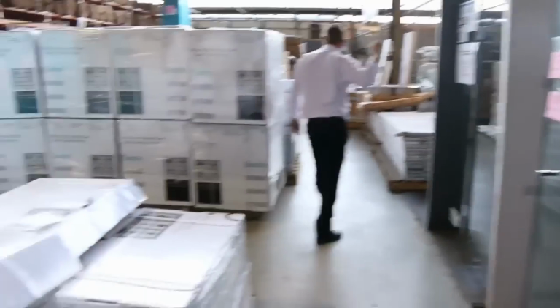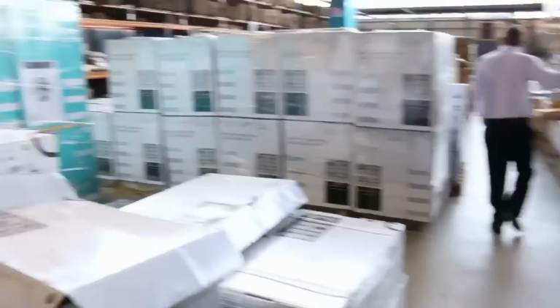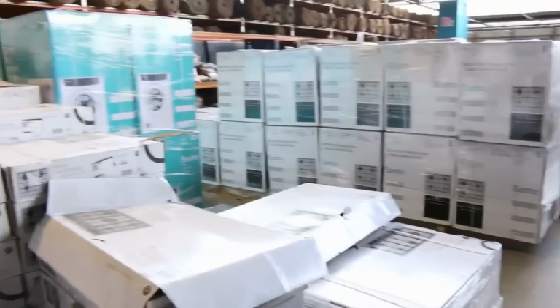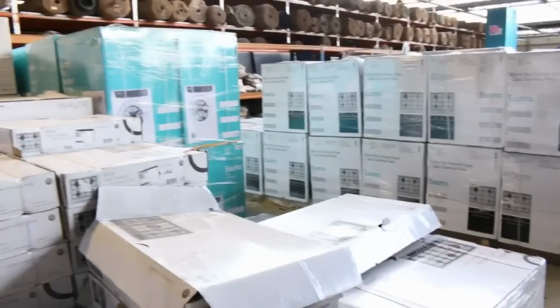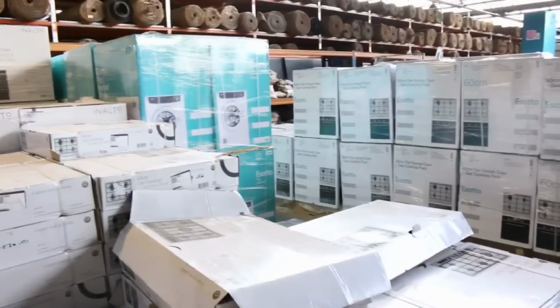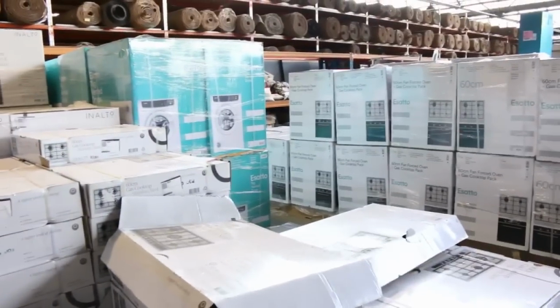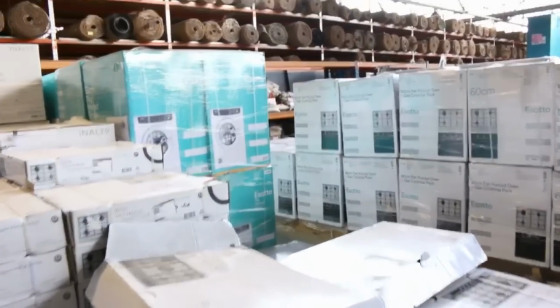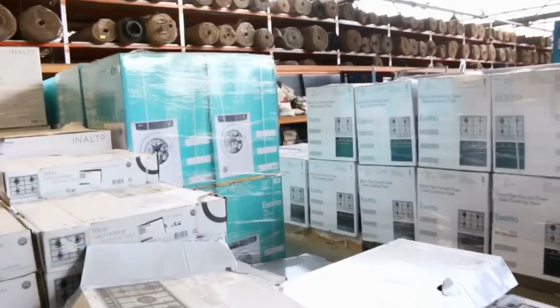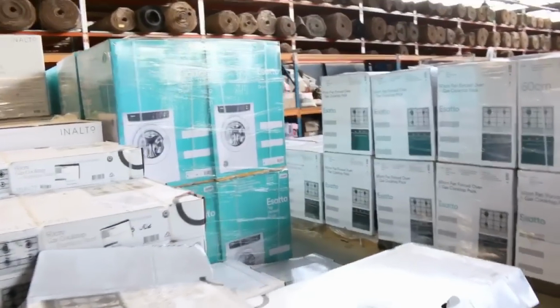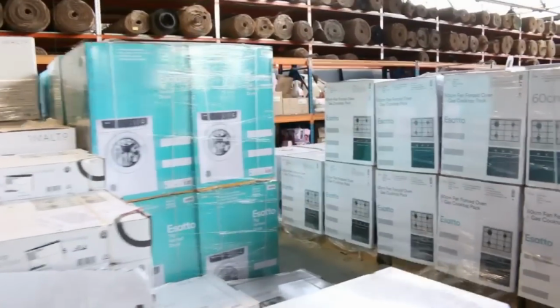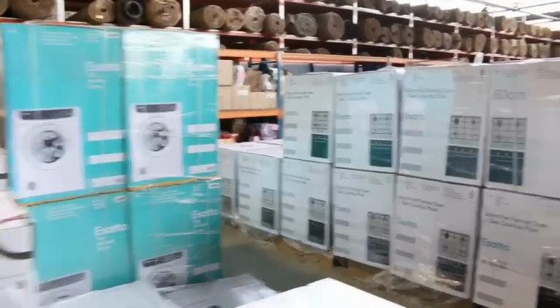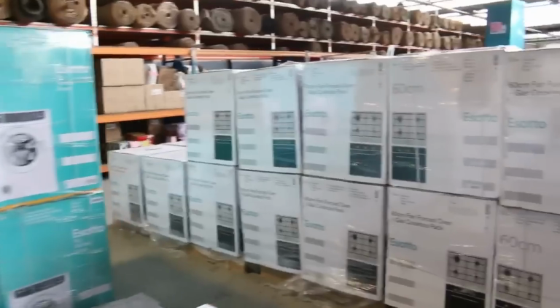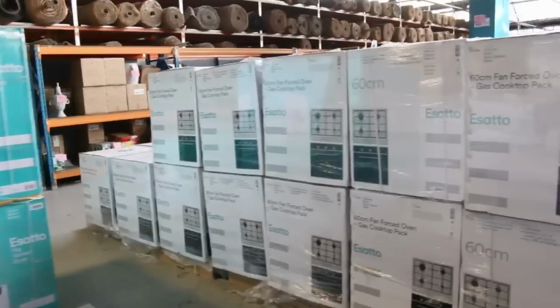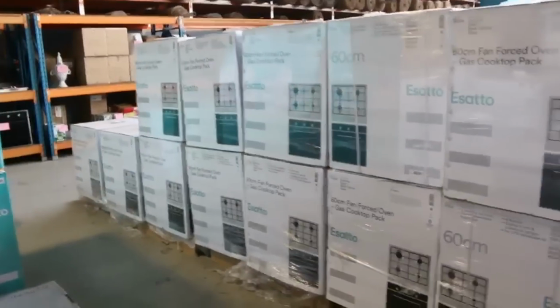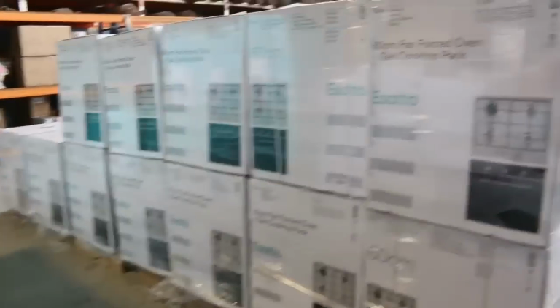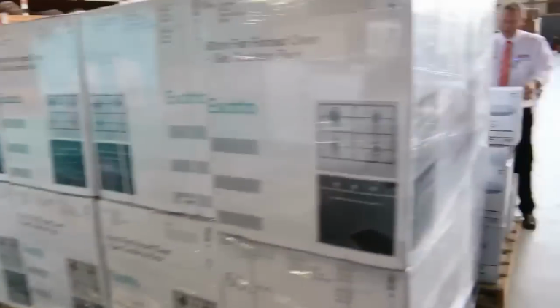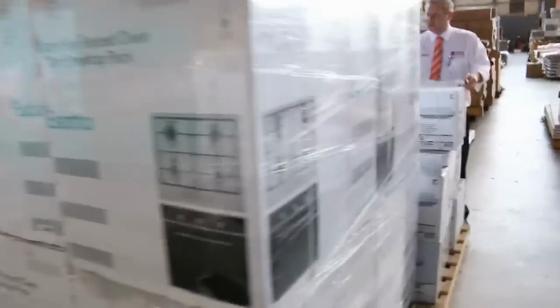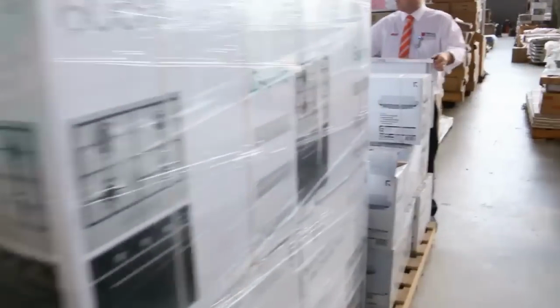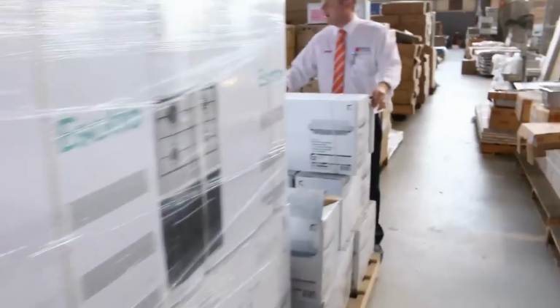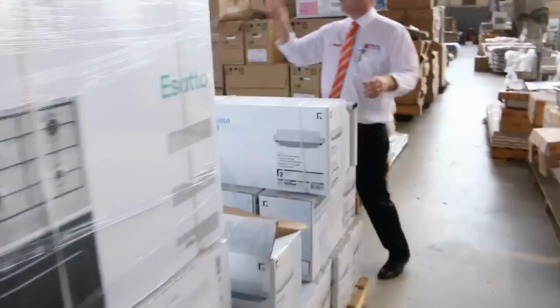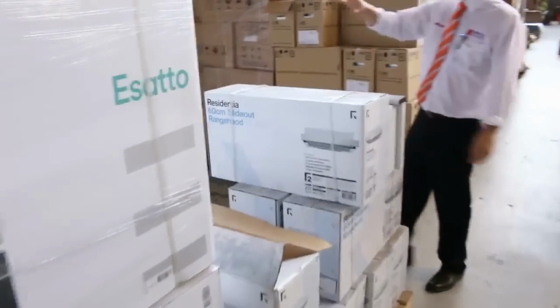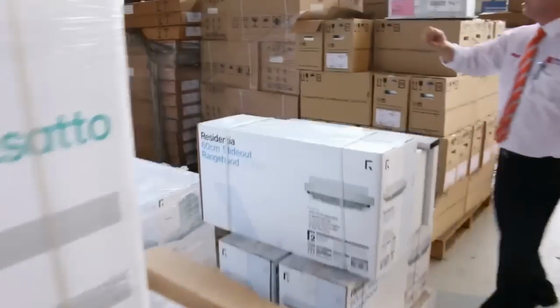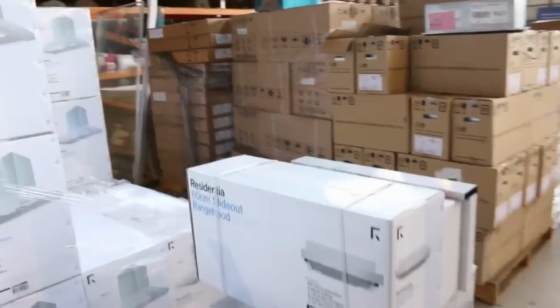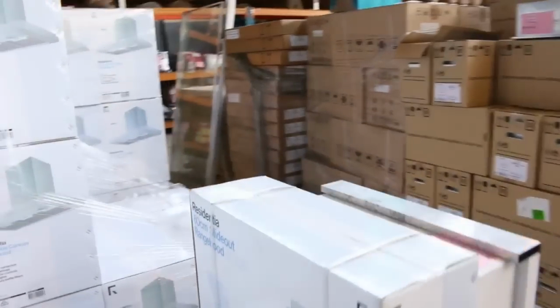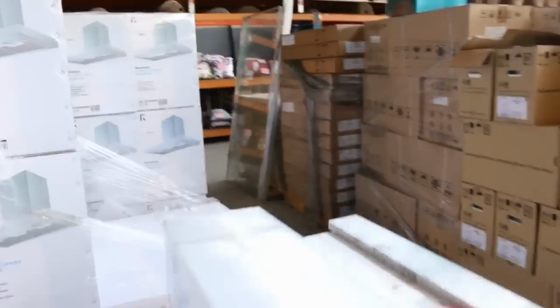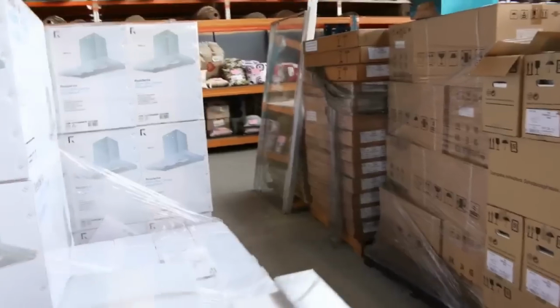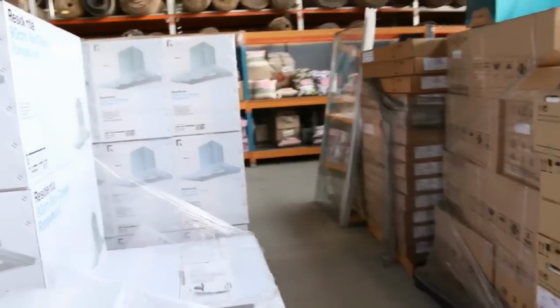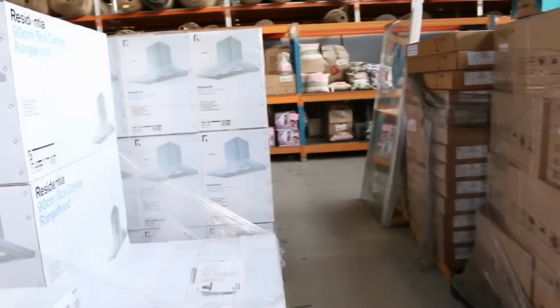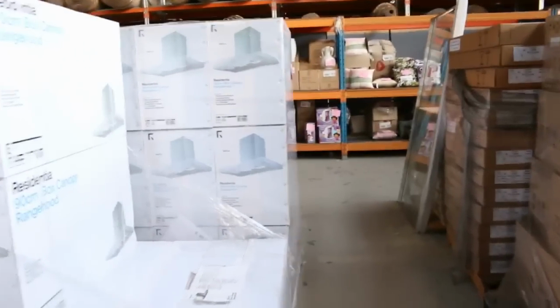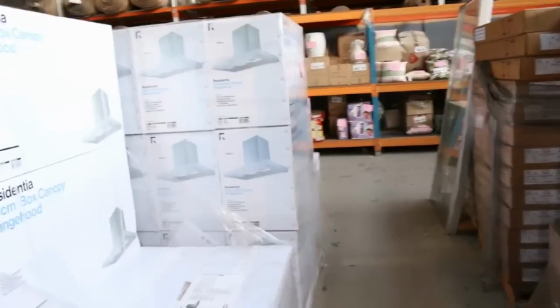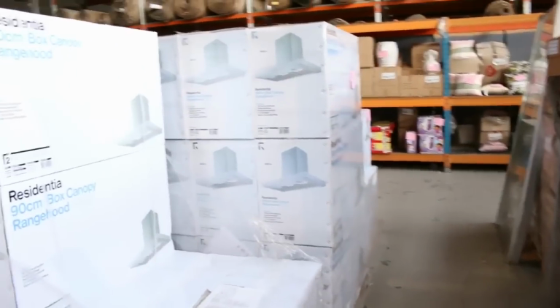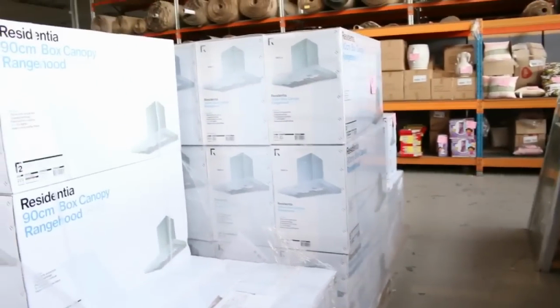The beautiful frameless shower screens in safety glass will be around the $400 to $450 mark. There are plenty of beautiful range hoods — pull-out range hoods, slide-out range hoods, canopy range hoods in 600mm and 900mm — all a couple of hundred dollars.